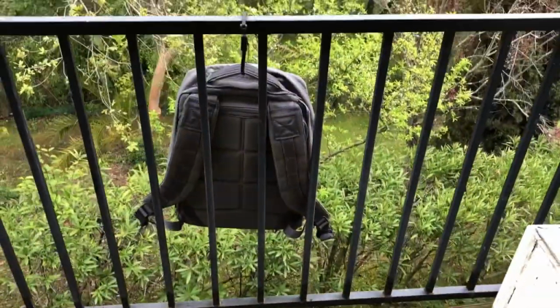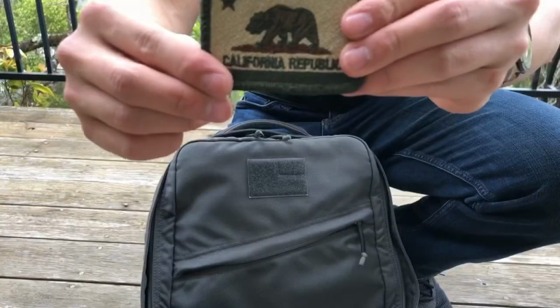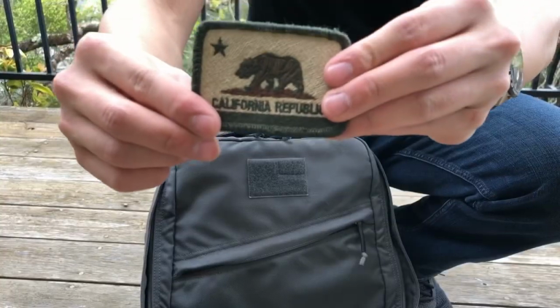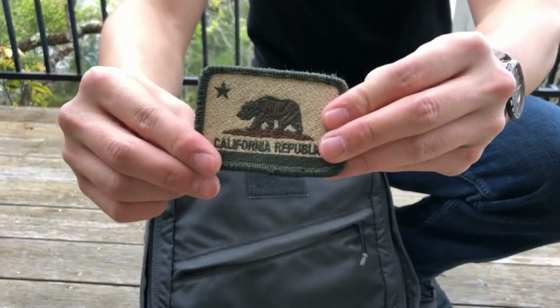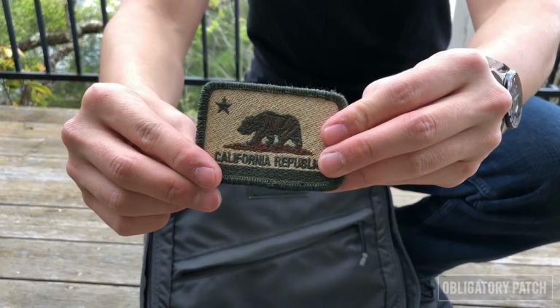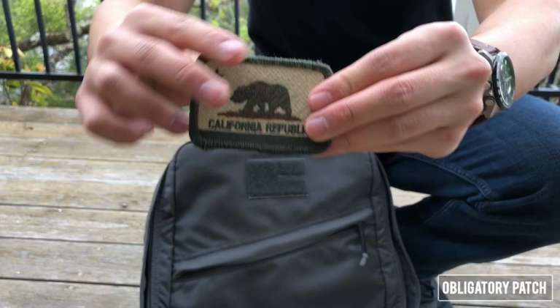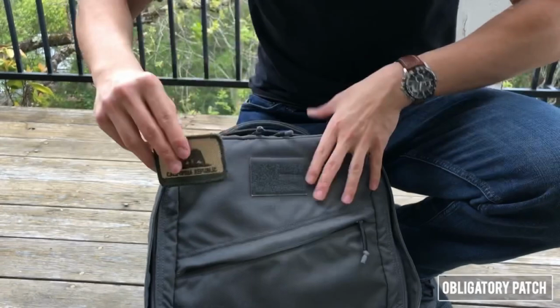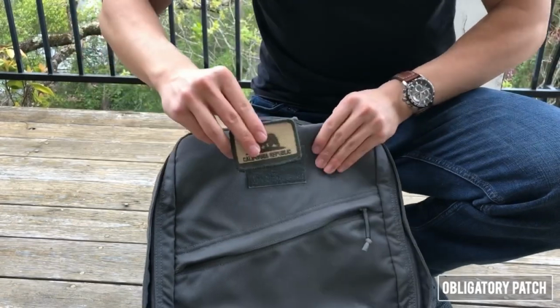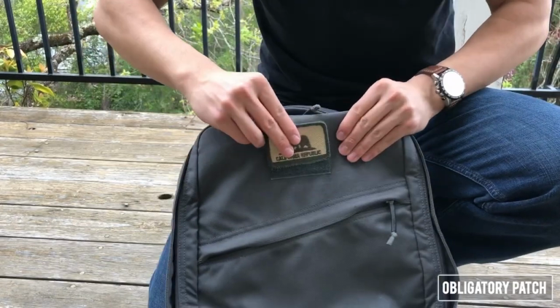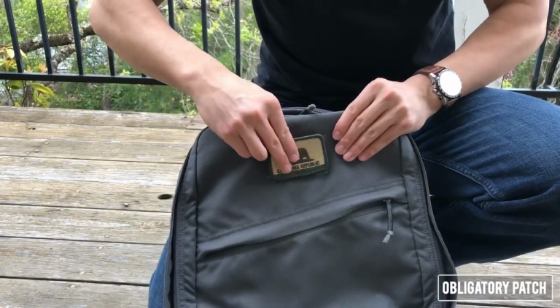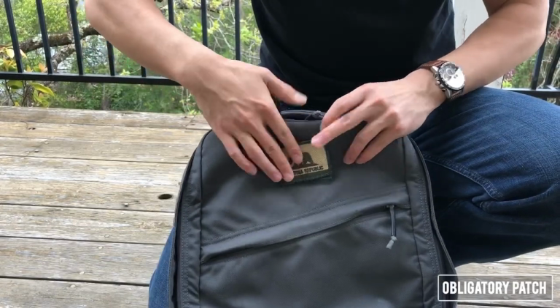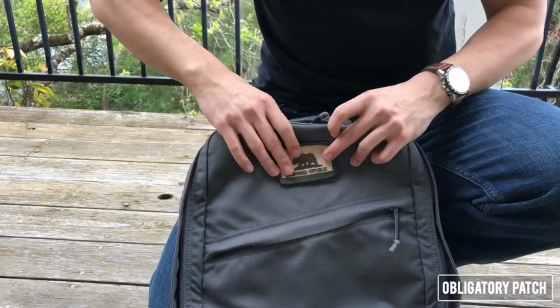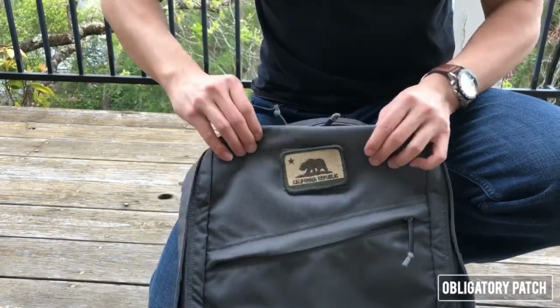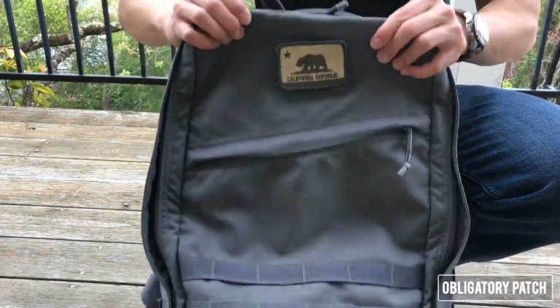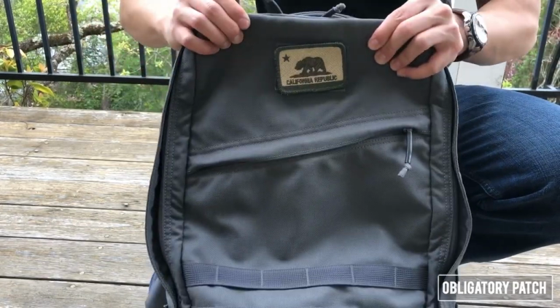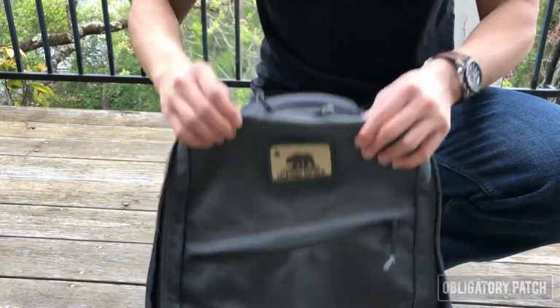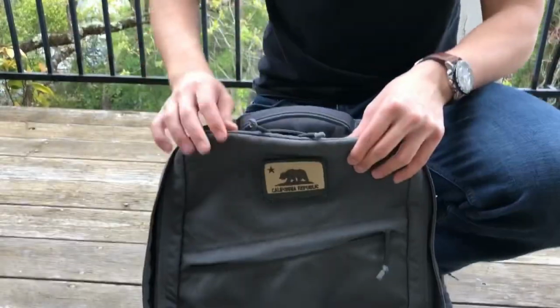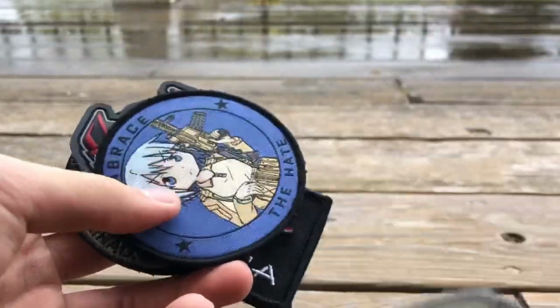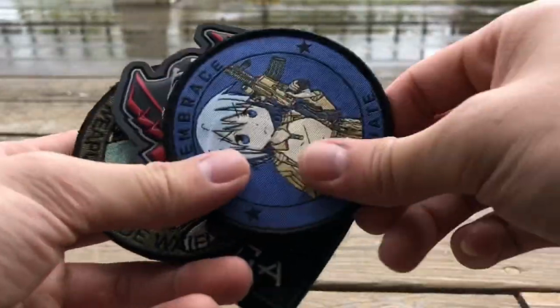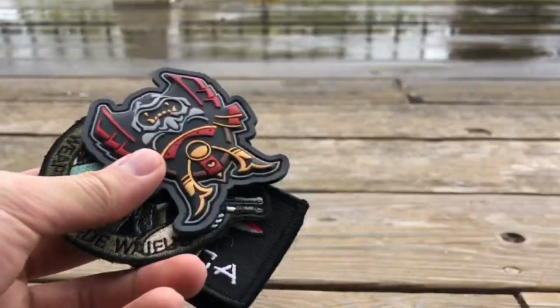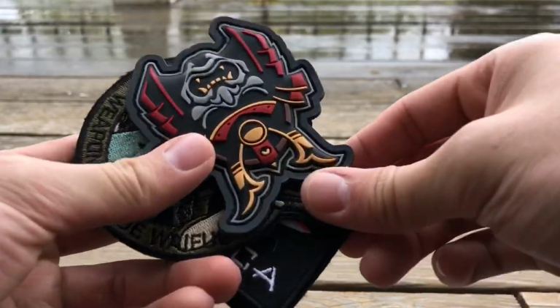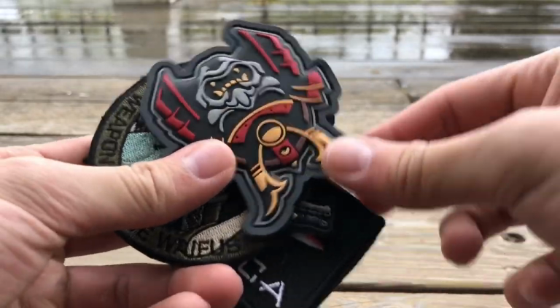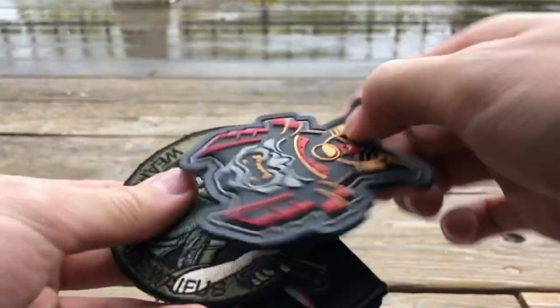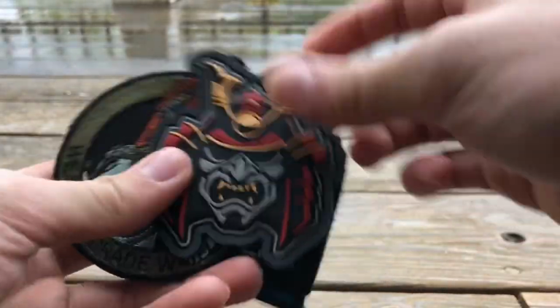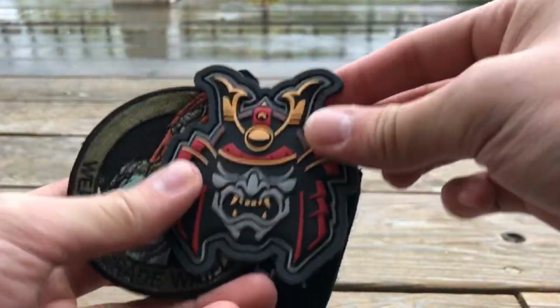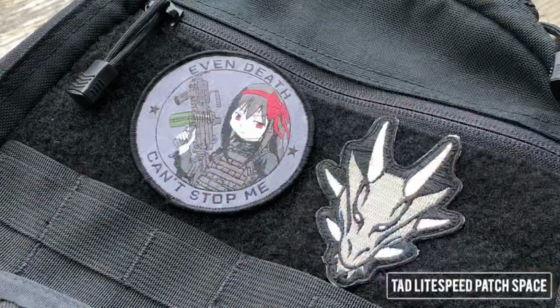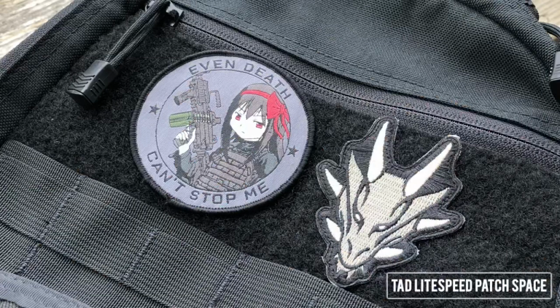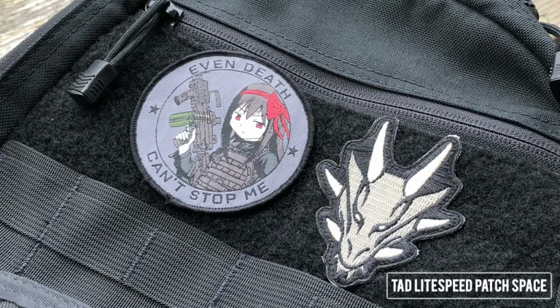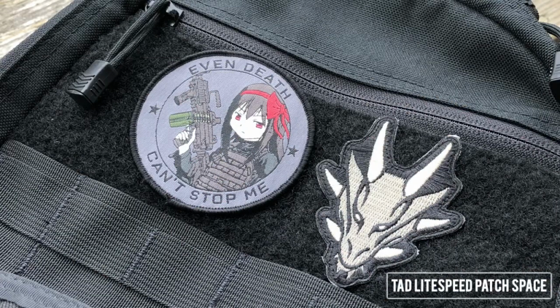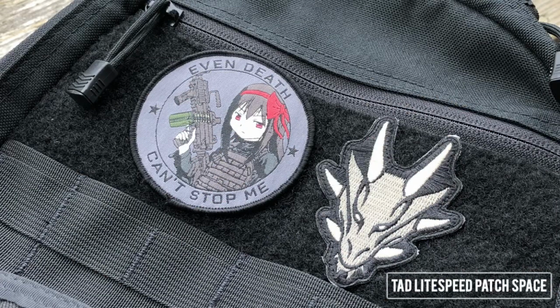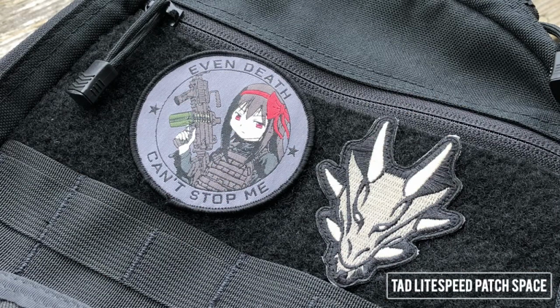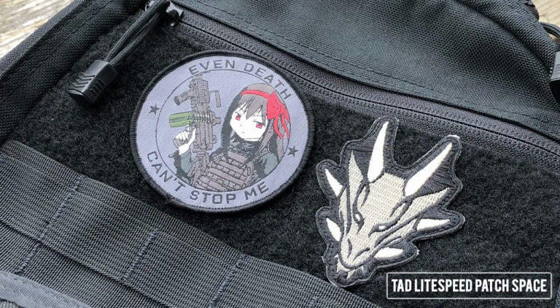The last thing I've added to the outside of my backpack is a patch — I believe this one is from Triple Aught Design and I like how it blends in nicely with the gray colorway. I have some other patches but they're a bit more childish and don't fit nearly as well. I do wish there was more patch space, like with the Lightspeed.